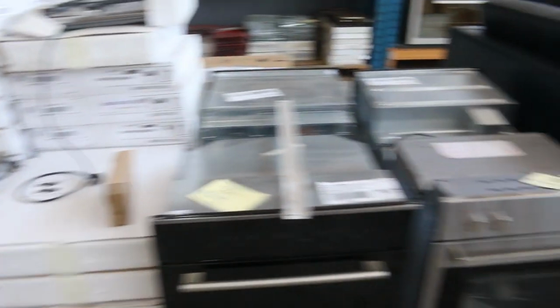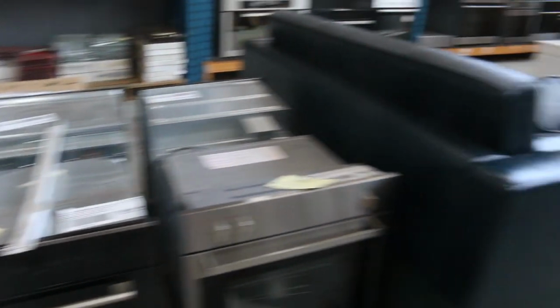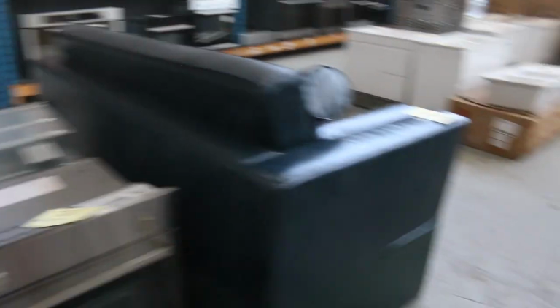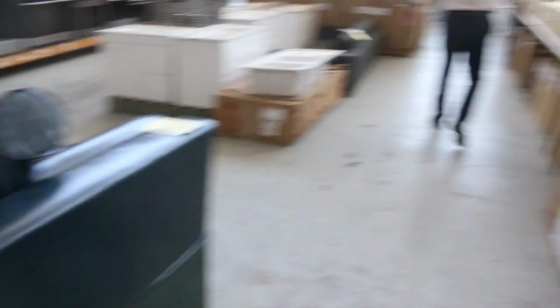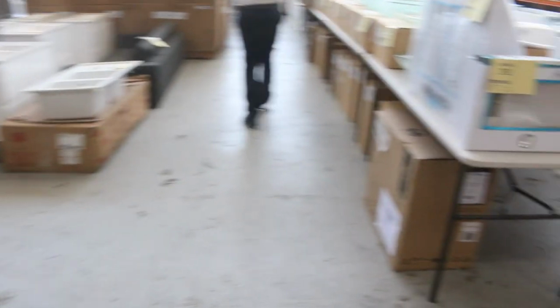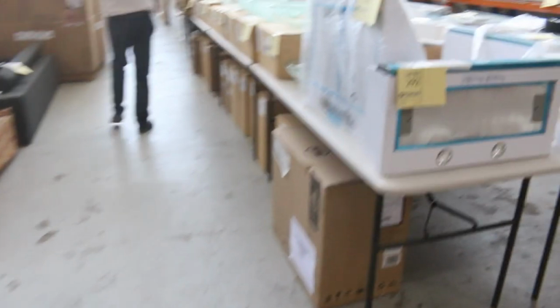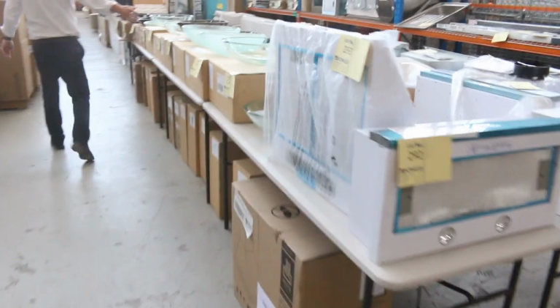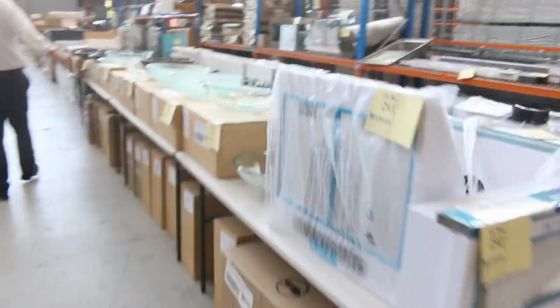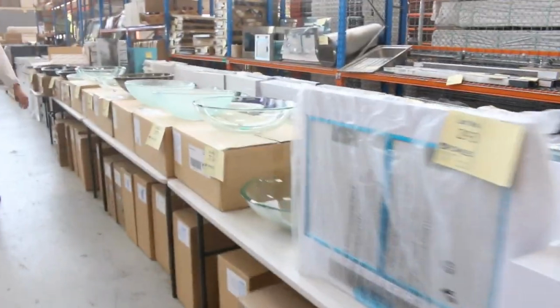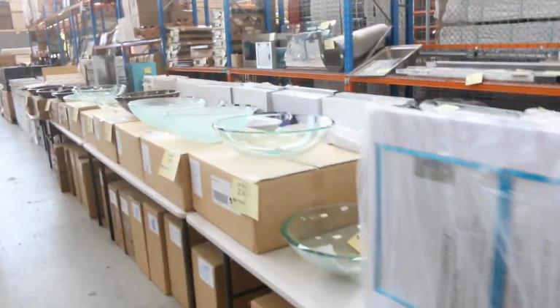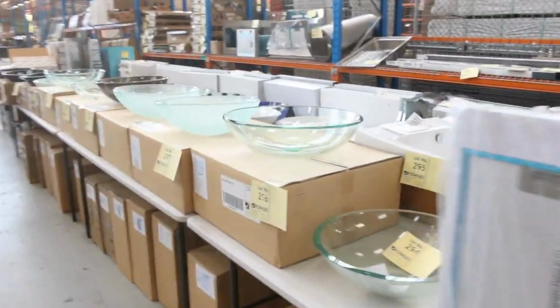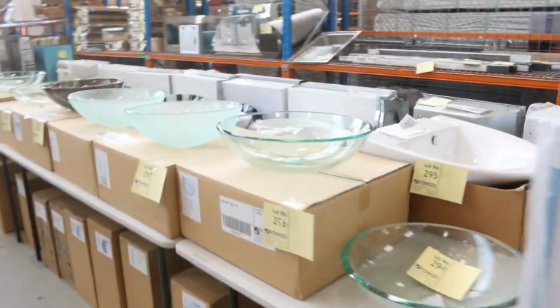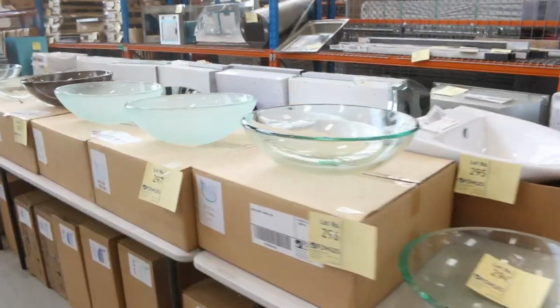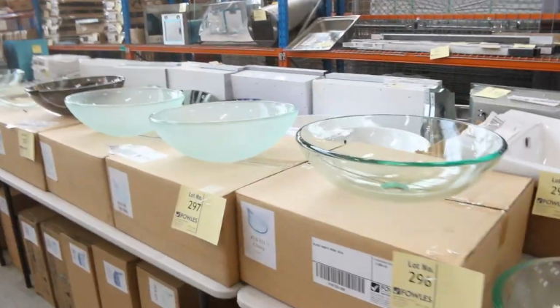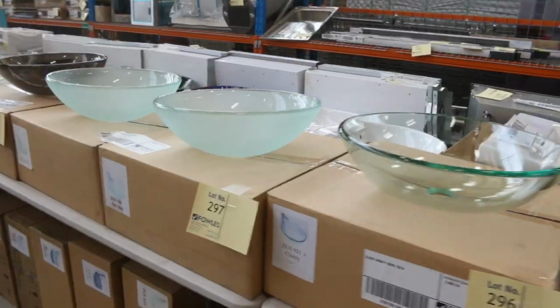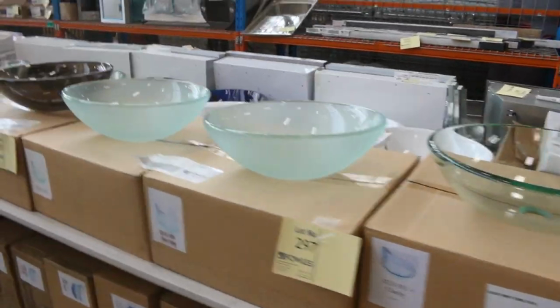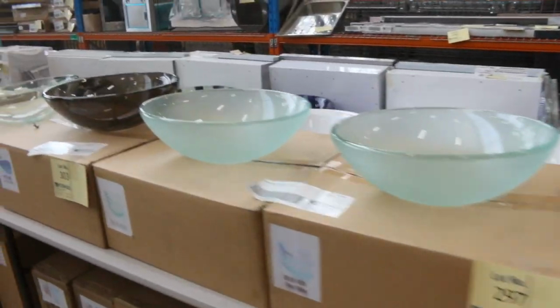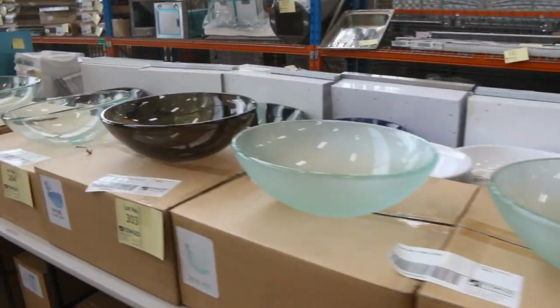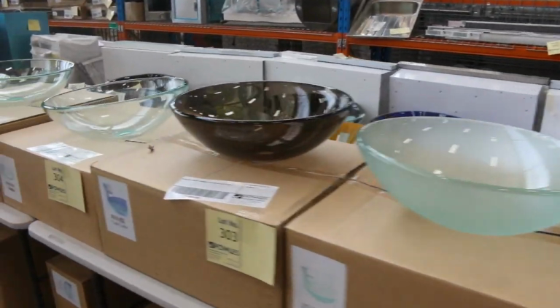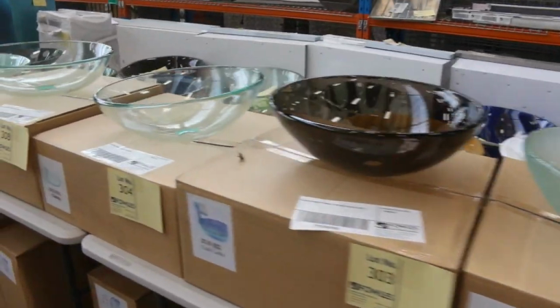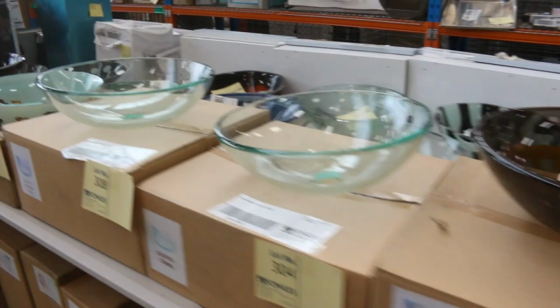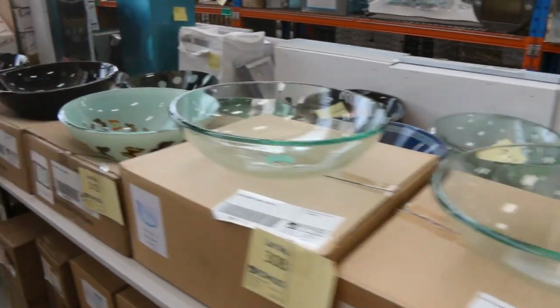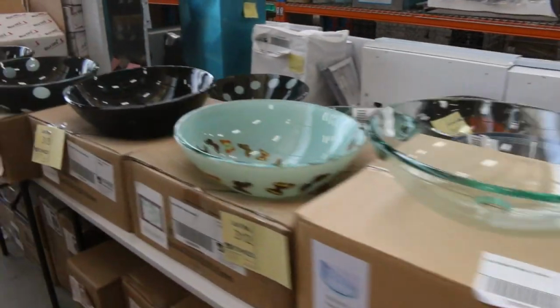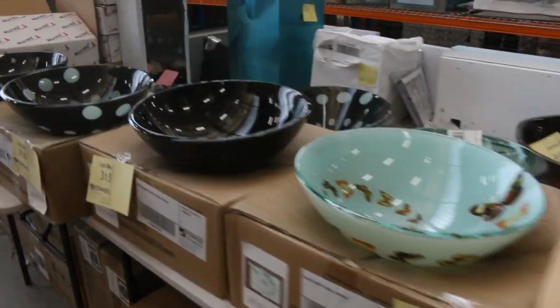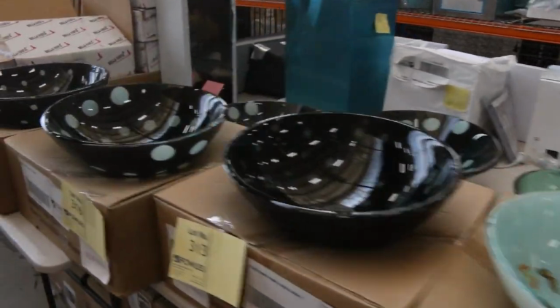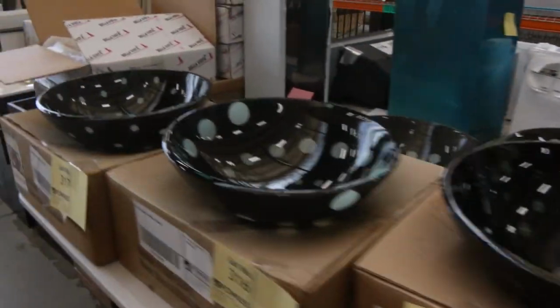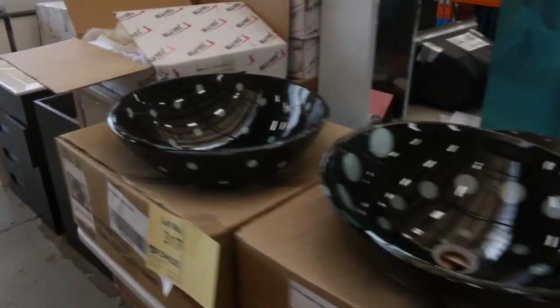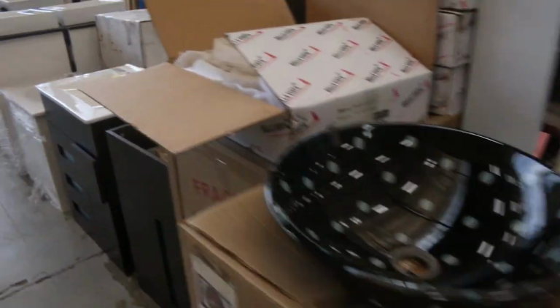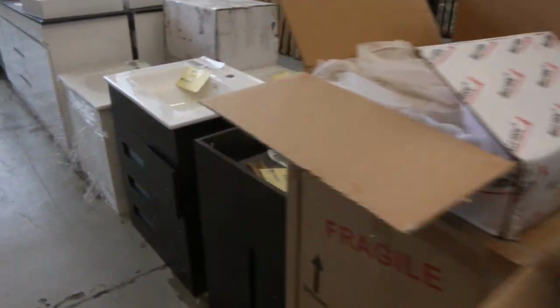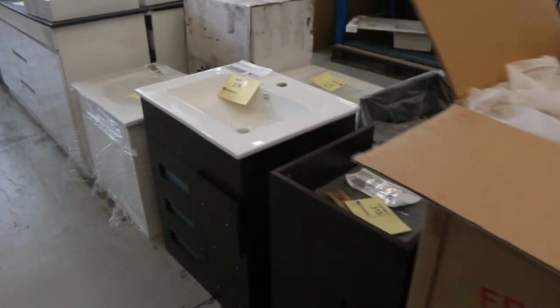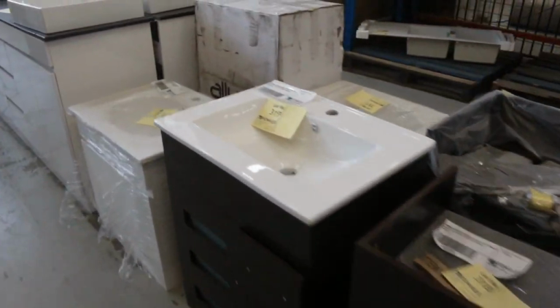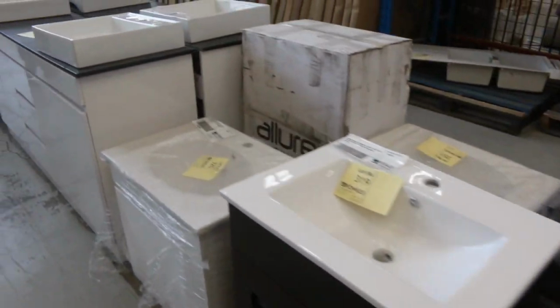Heaps of basins have come in — loads and loads of round vanity basins, all different styles. We've got heaps of freestanding vanities and also heaps of wall-hung vanities.